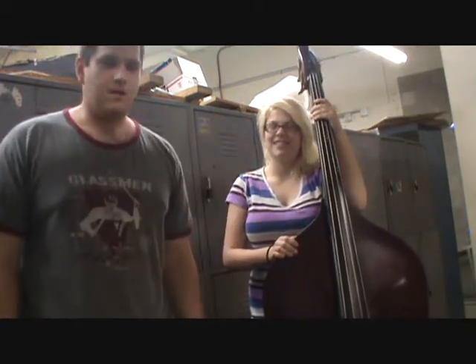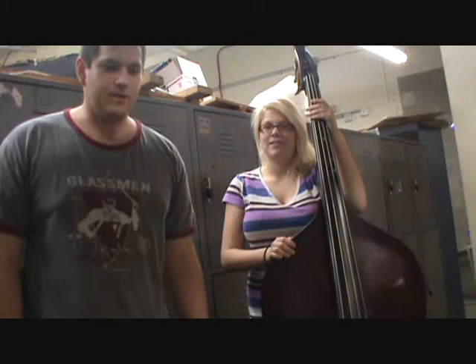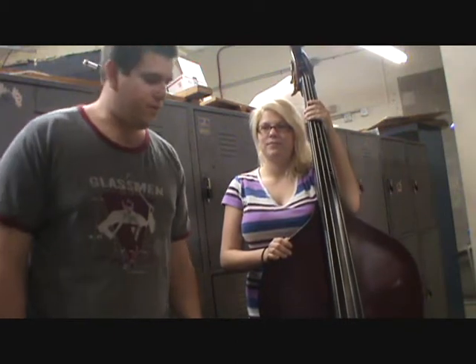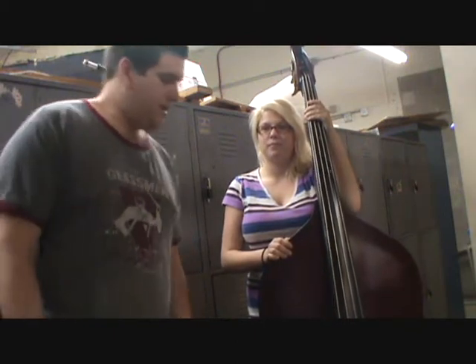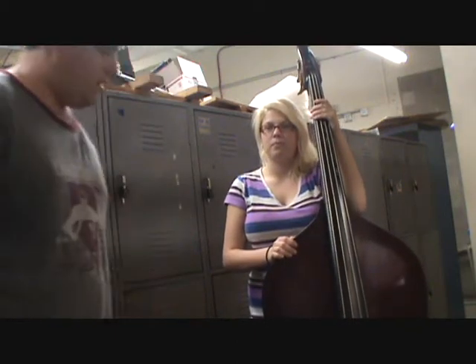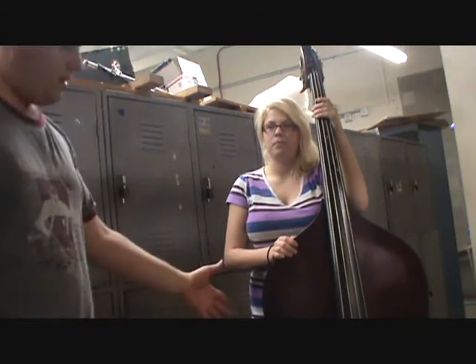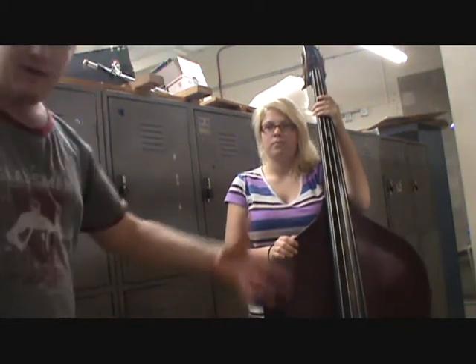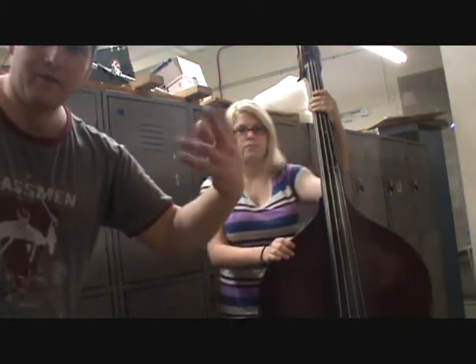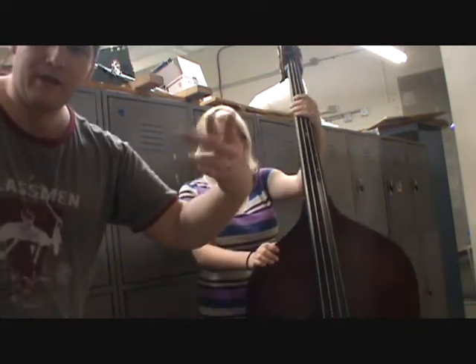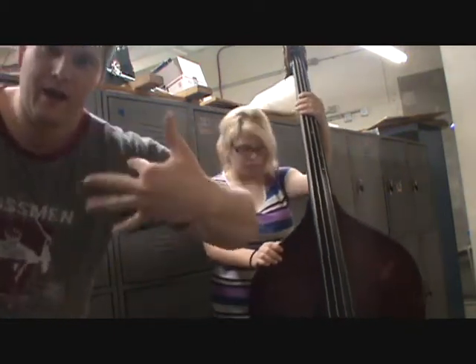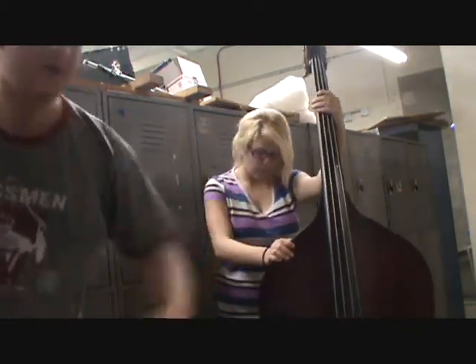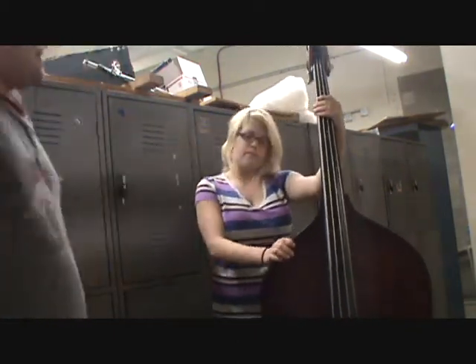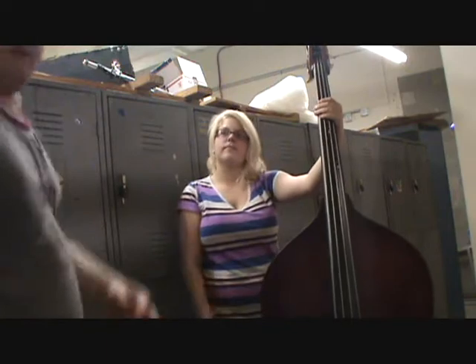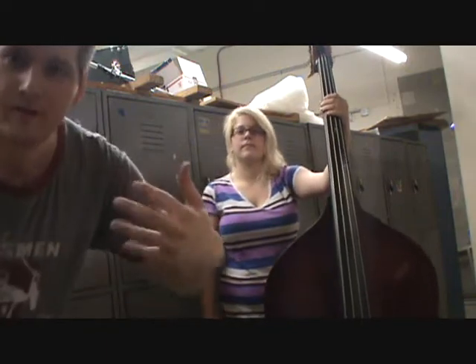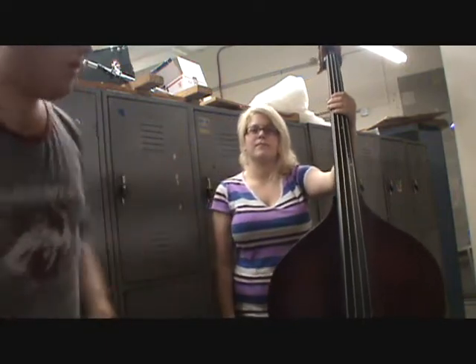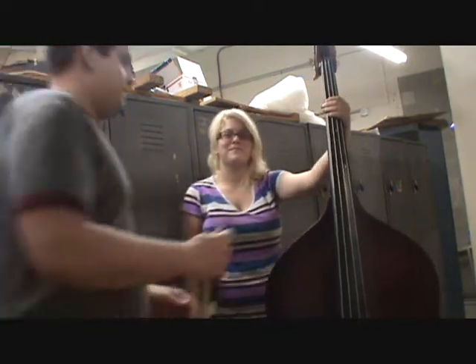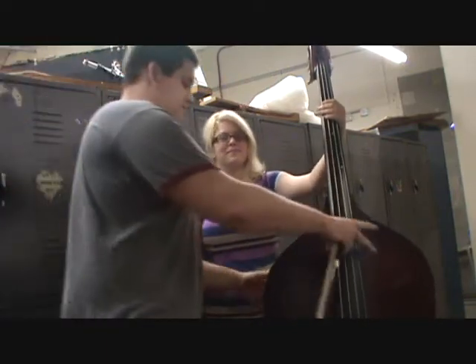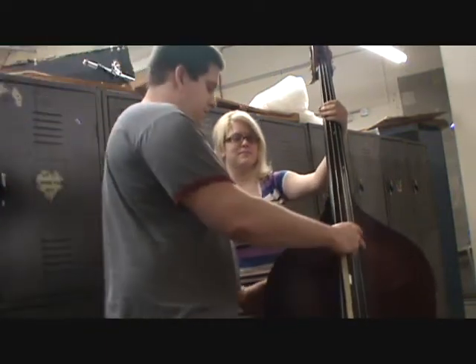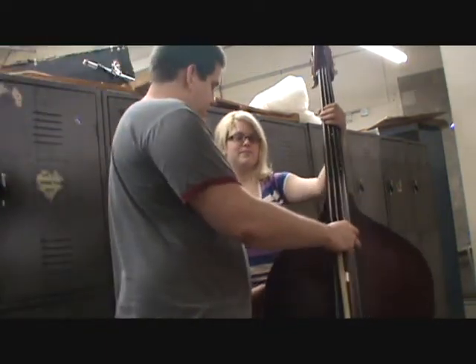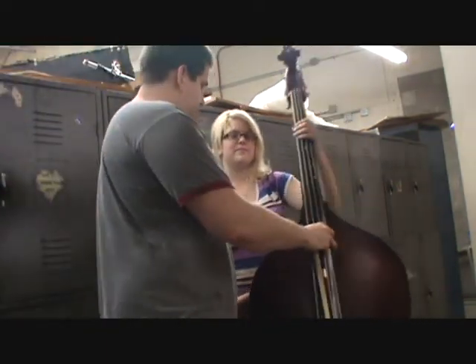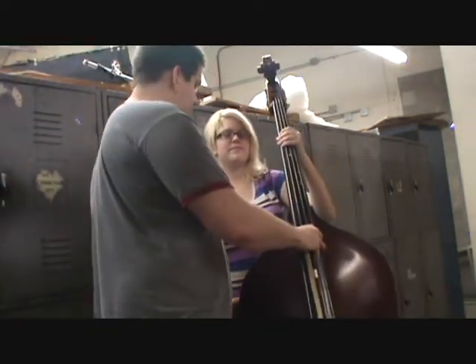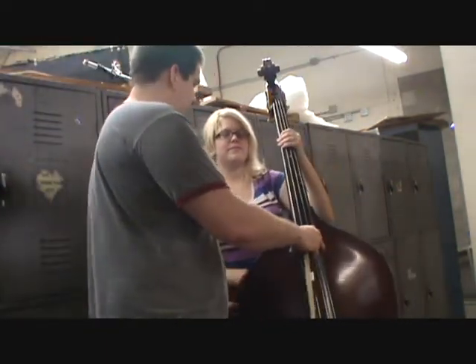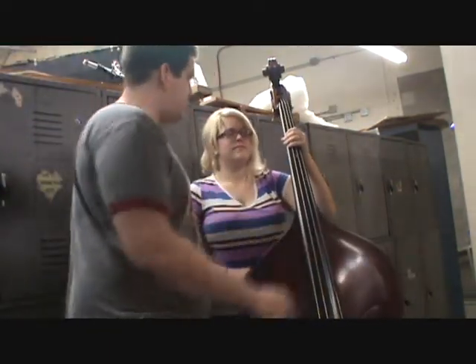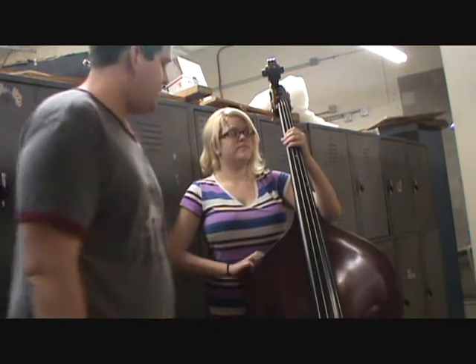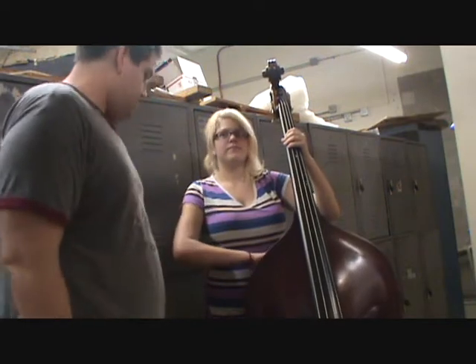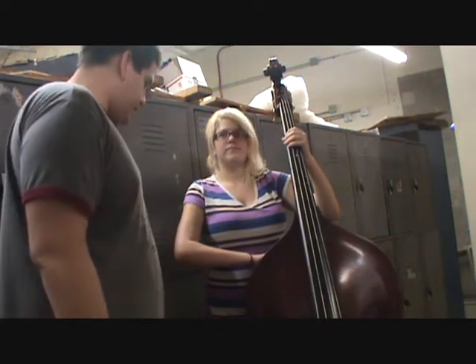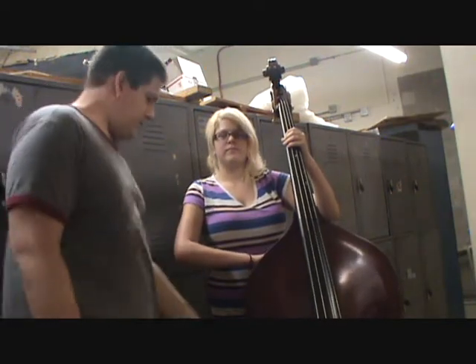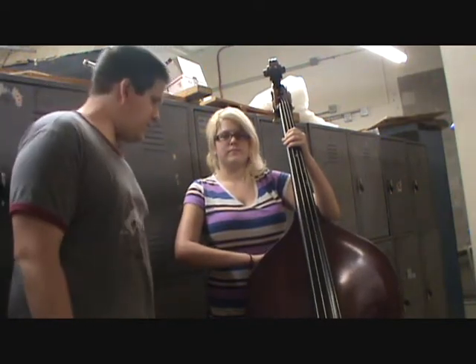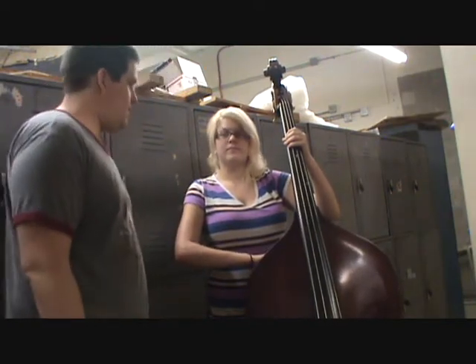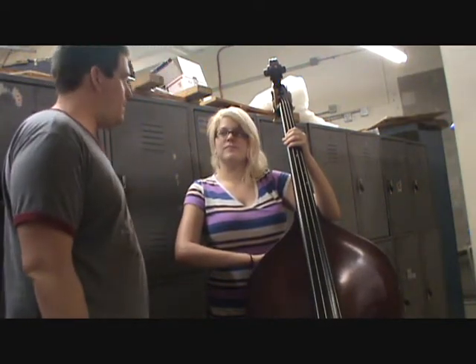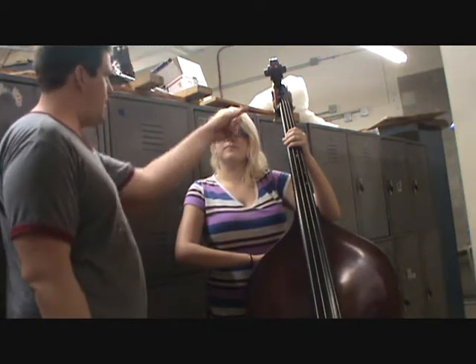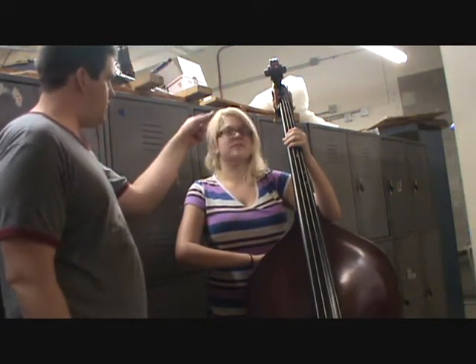We're going to review how to hold the bass and how to form the left hand on the fingerboard. Against your body — and the triangle looks good. Height looks good.